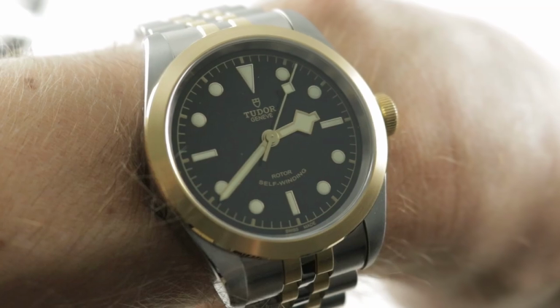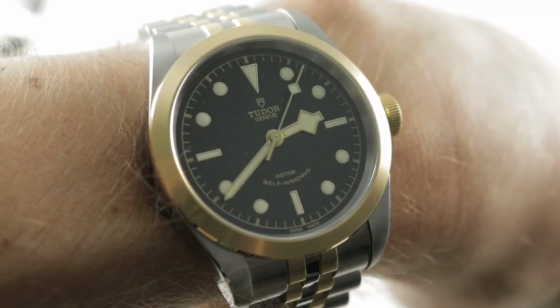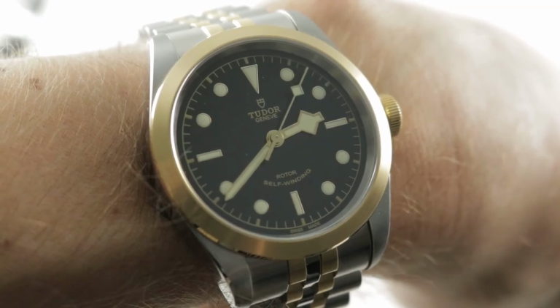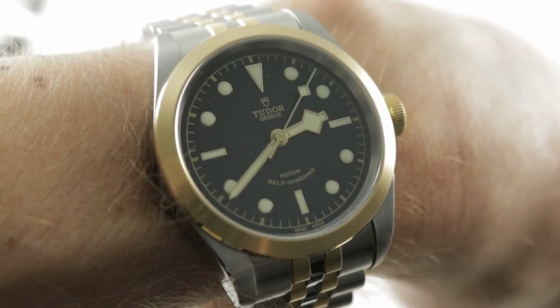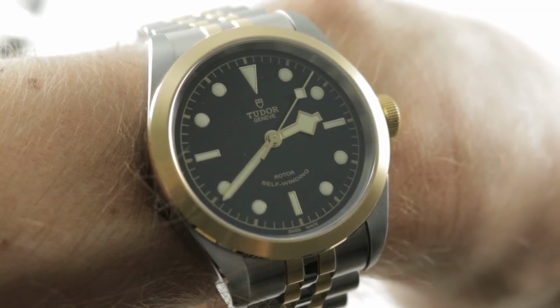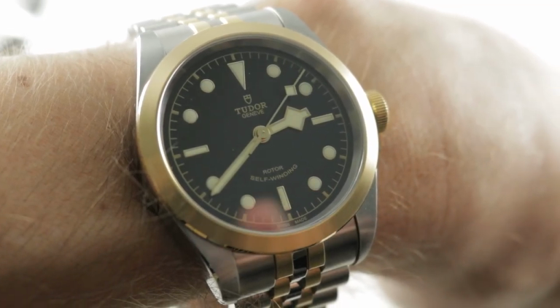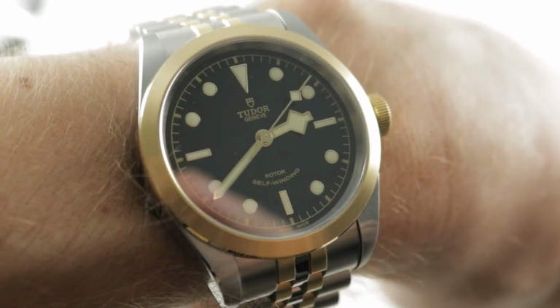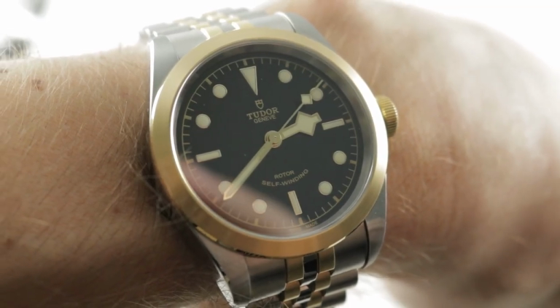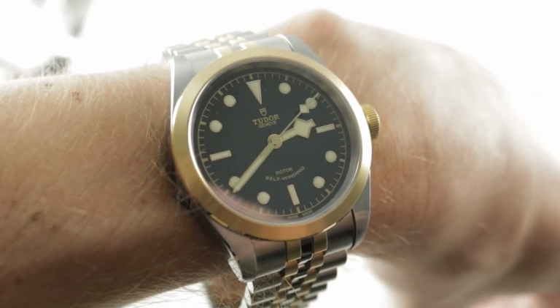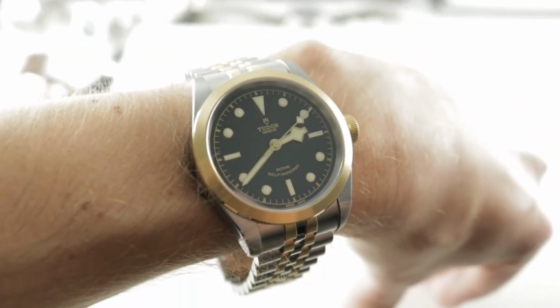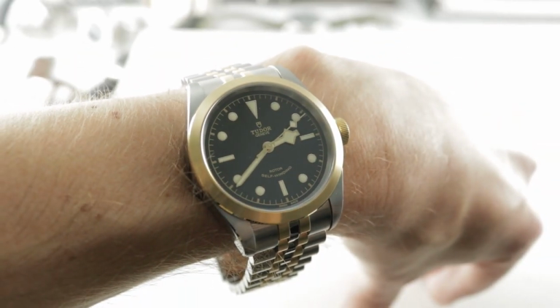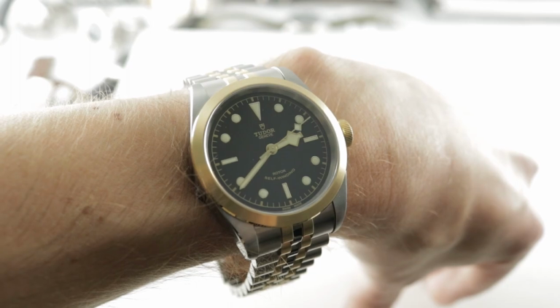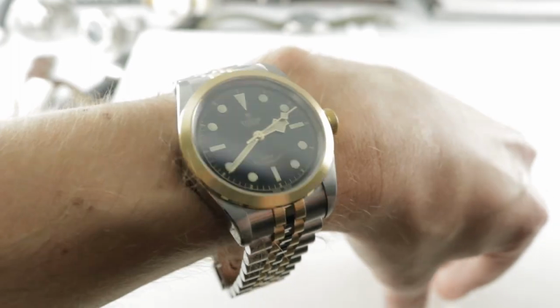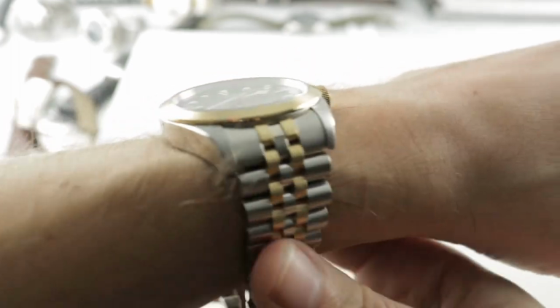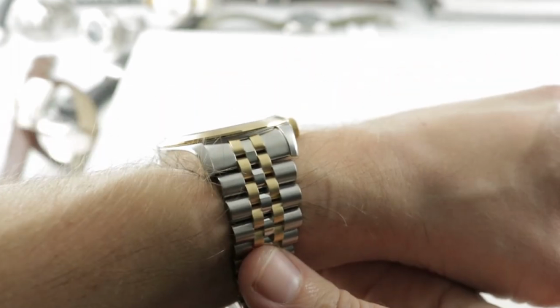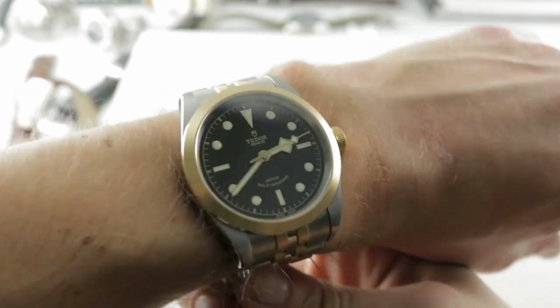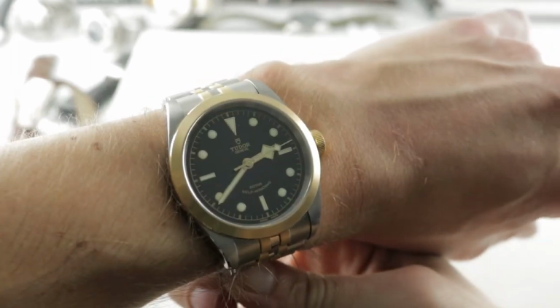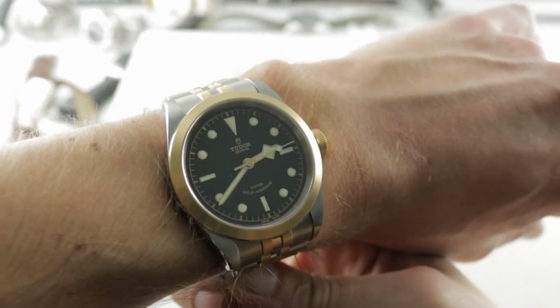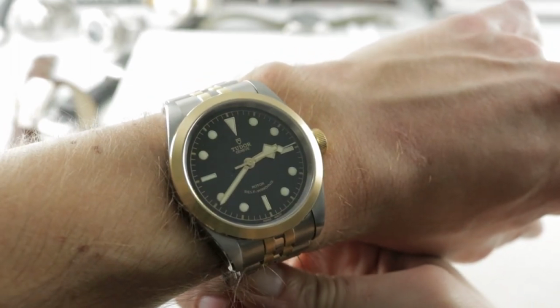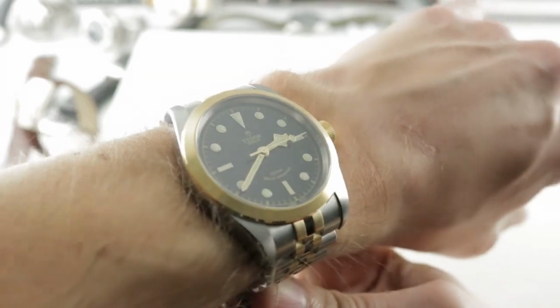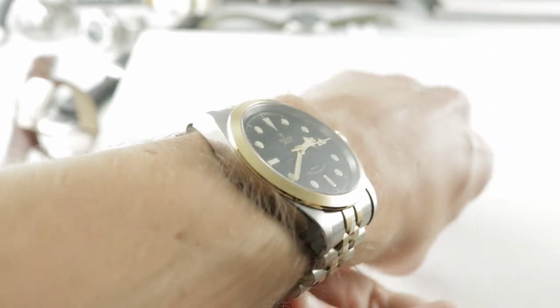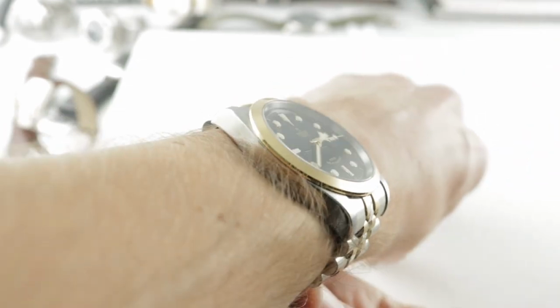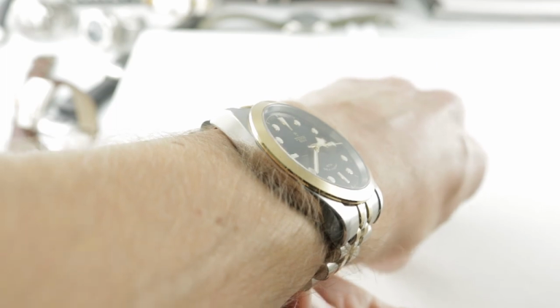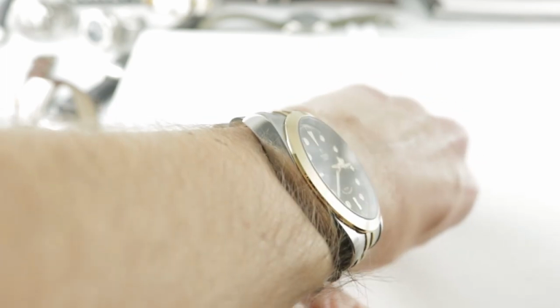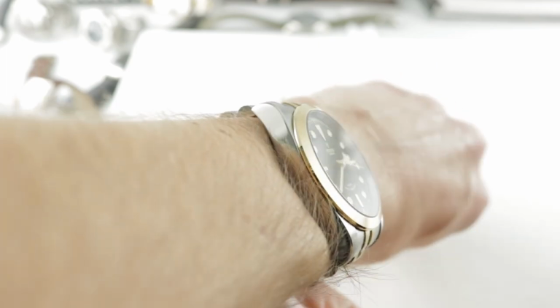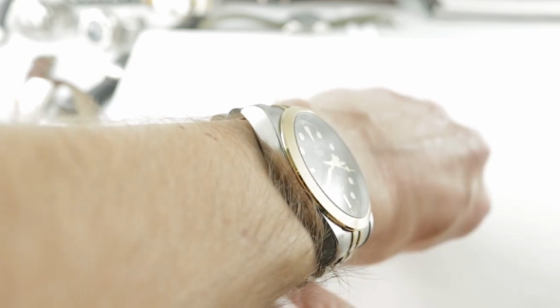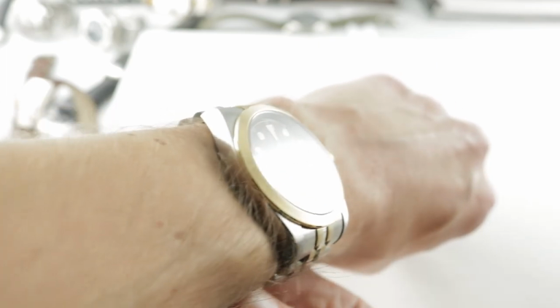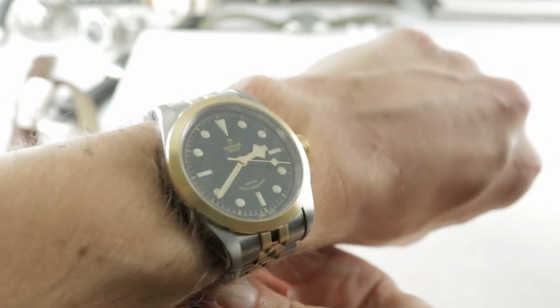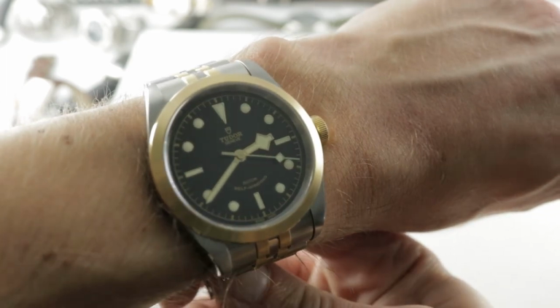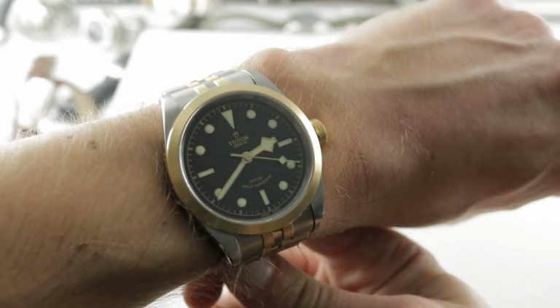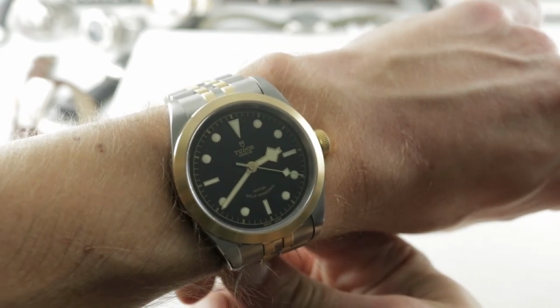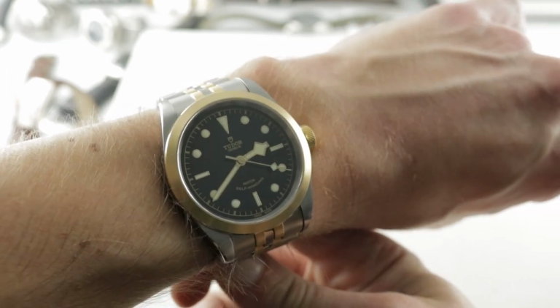Hi, I'm Tim. Welcome to our channel and thanks for logging on. If you enjoy these videos, do me a favor and subscribe to our YouTube channel right here at Watchbox Reviews. I'd really appreciate it and I promise to update daily. If you love this watch, you can see it and you can purchase it on our website, thewatchbox.com.